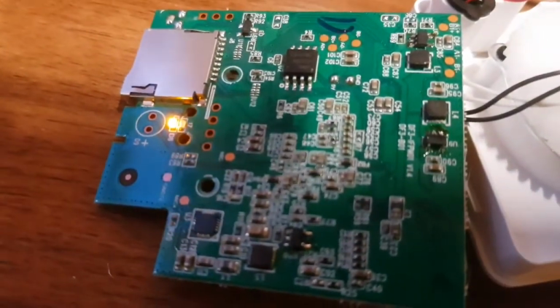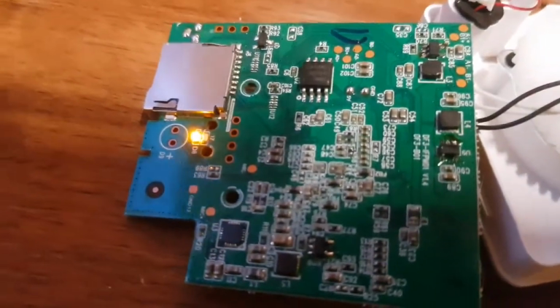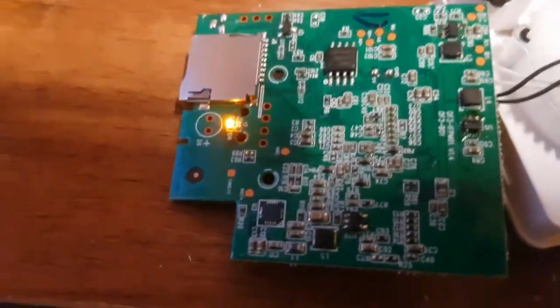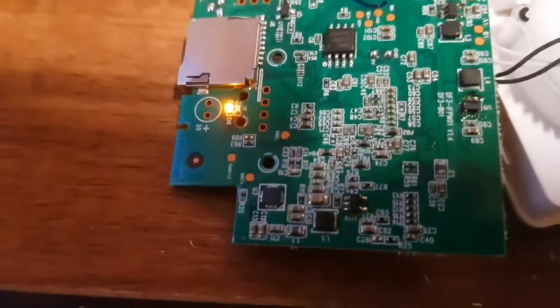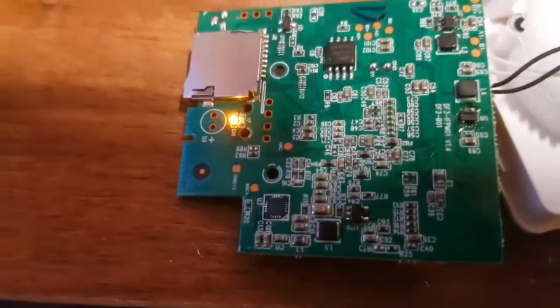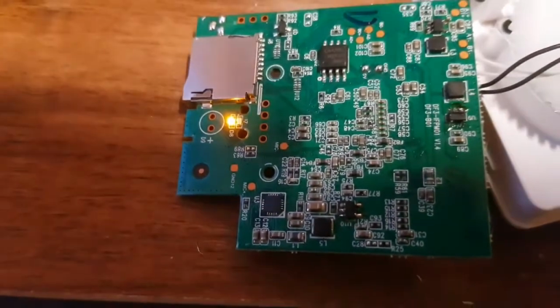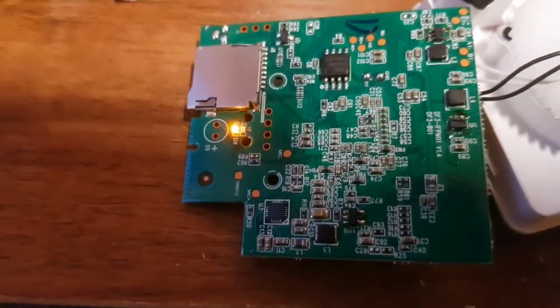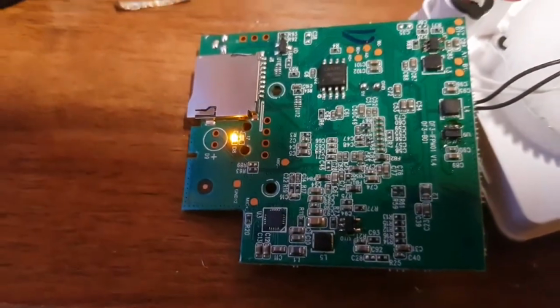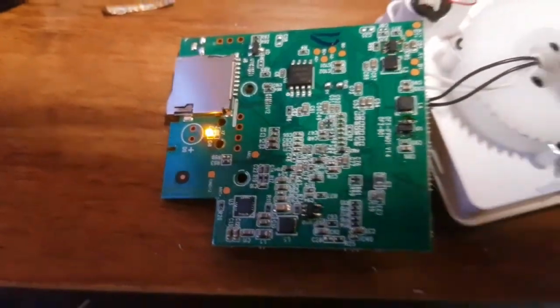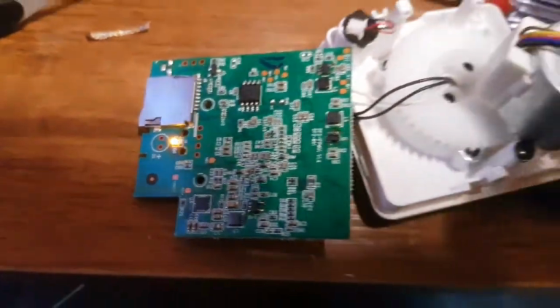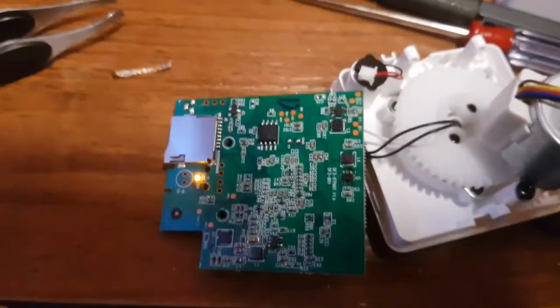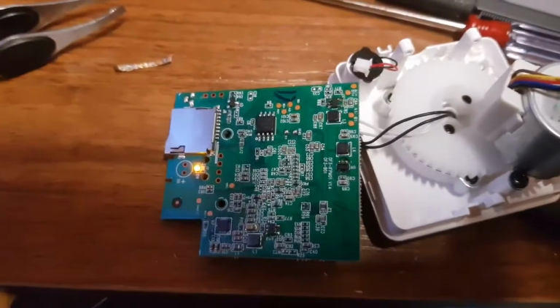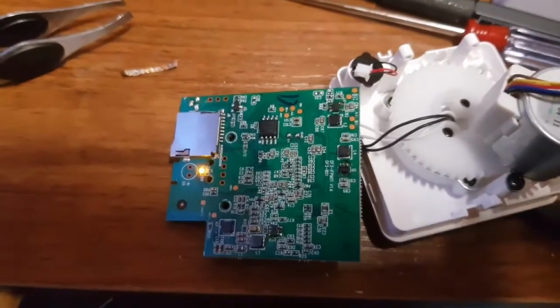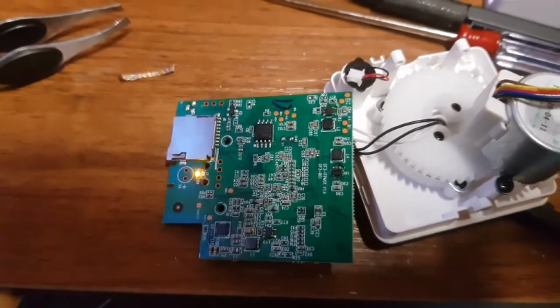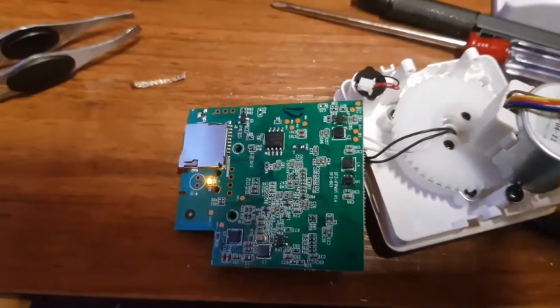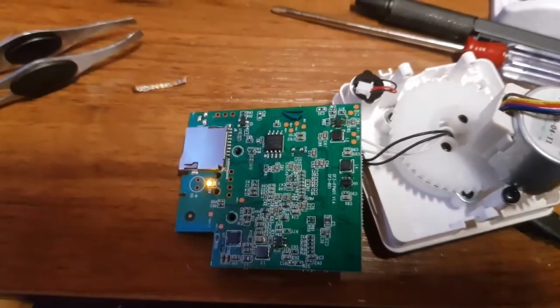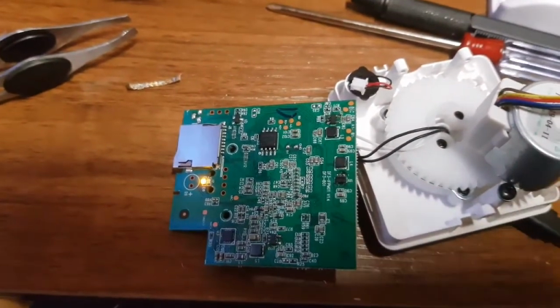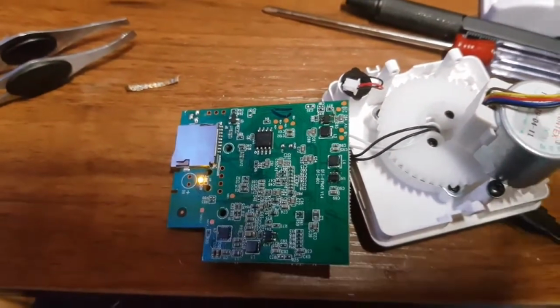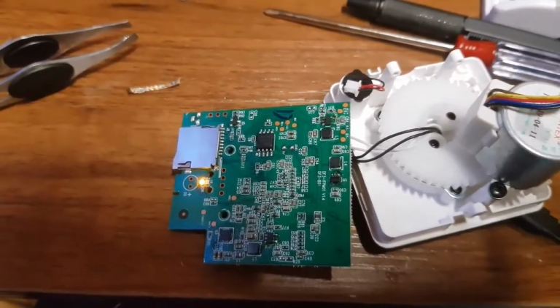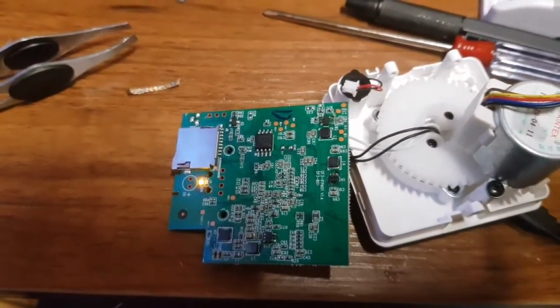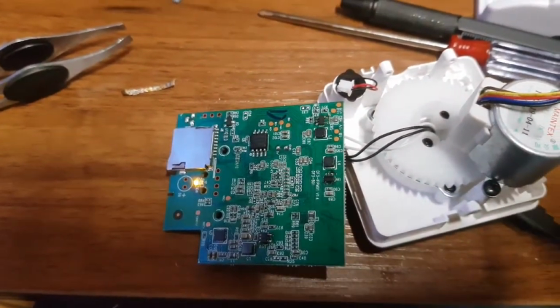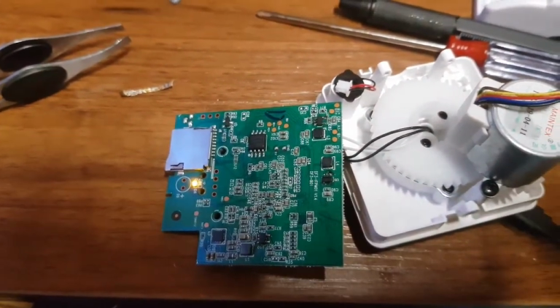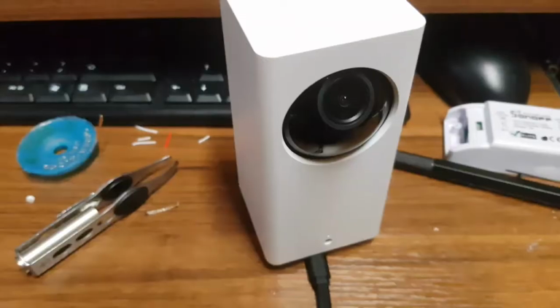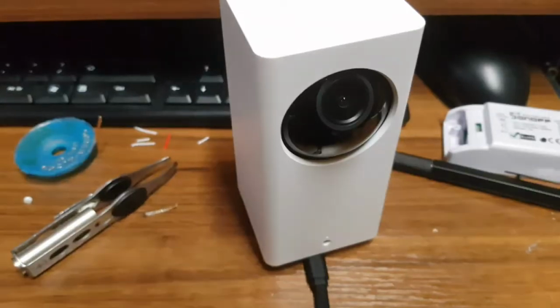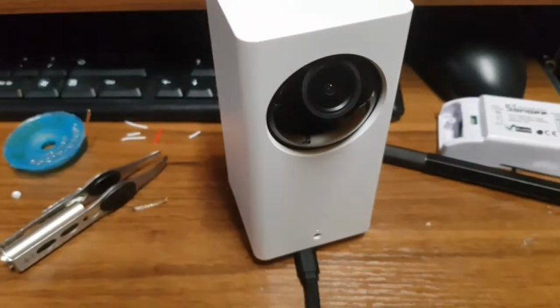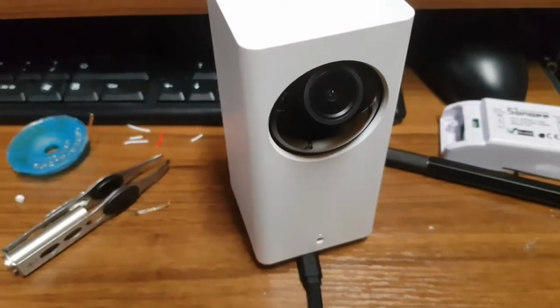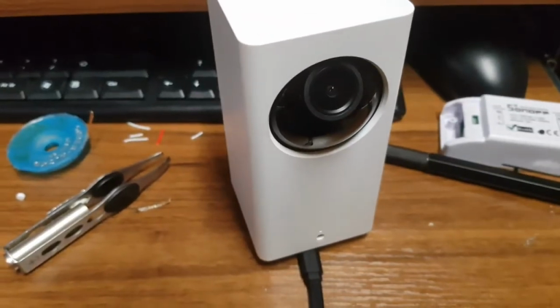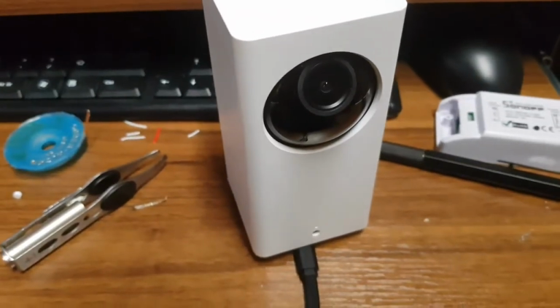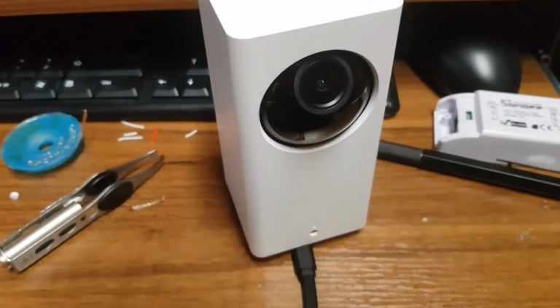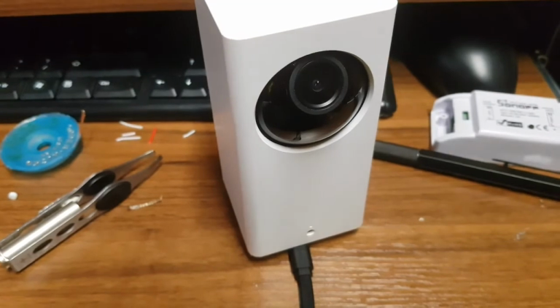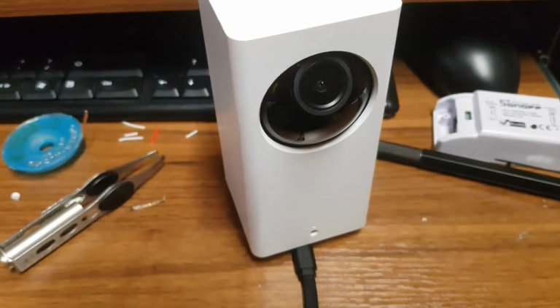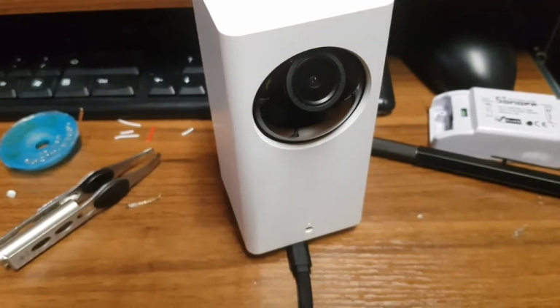We have a light! That means it must be working. I'm going to rebuild it and see if it still works. It's now rebuilt and I'll power it up.